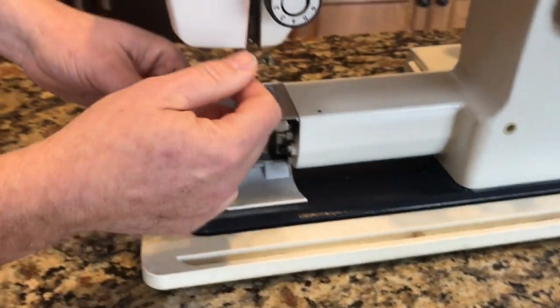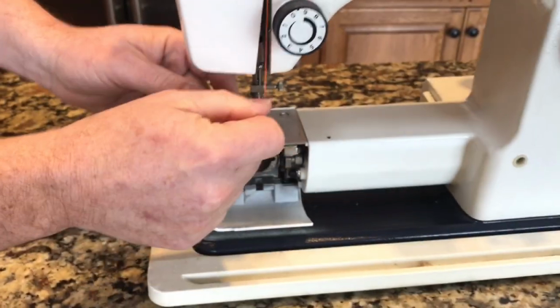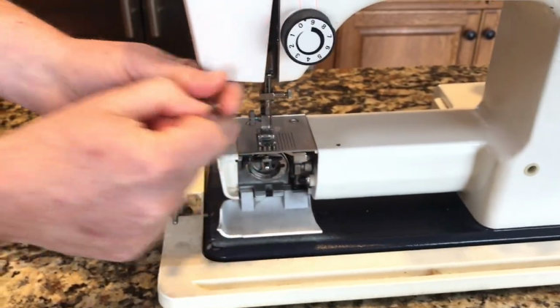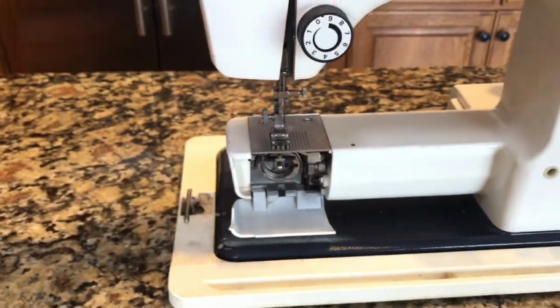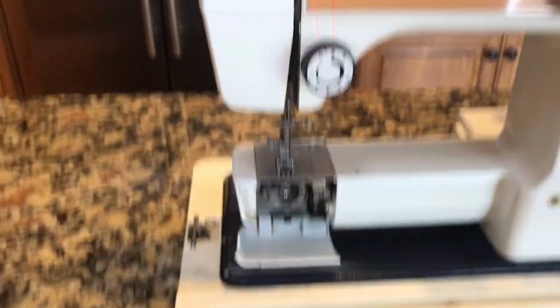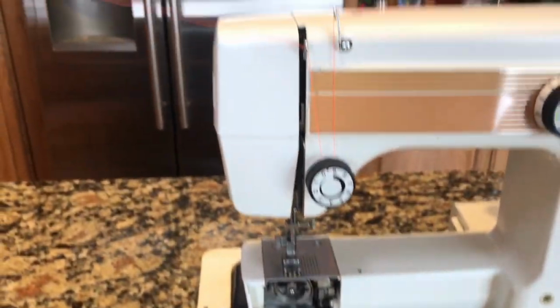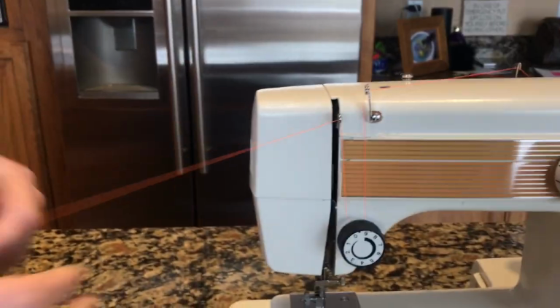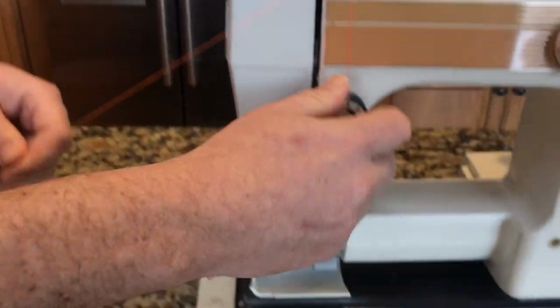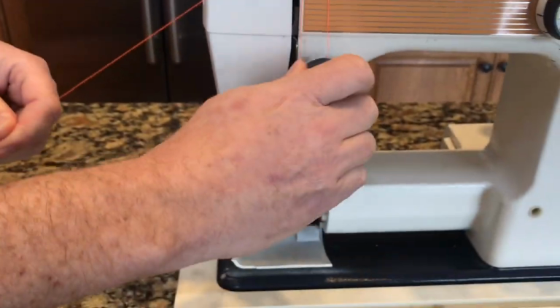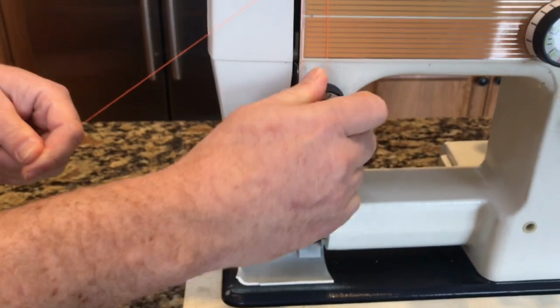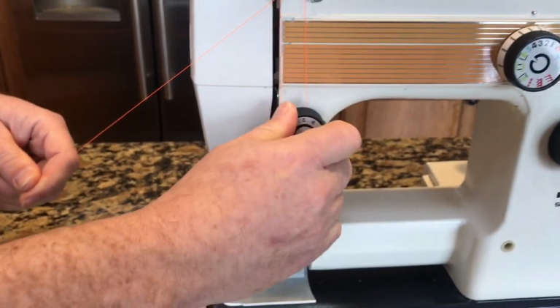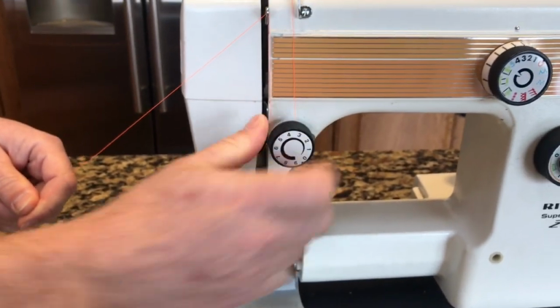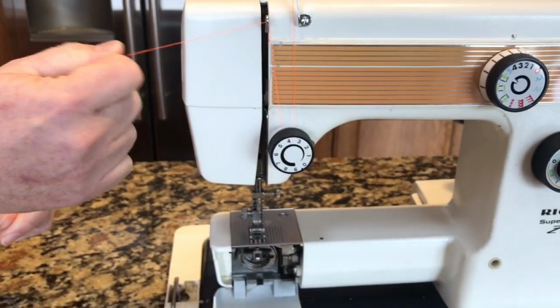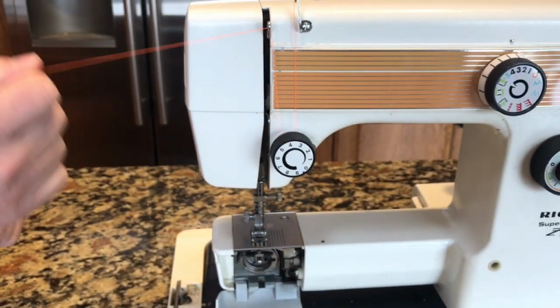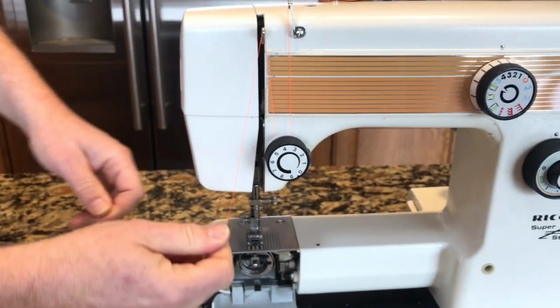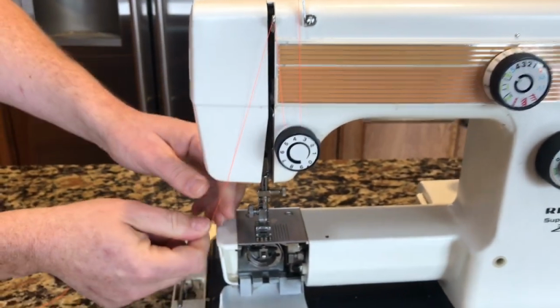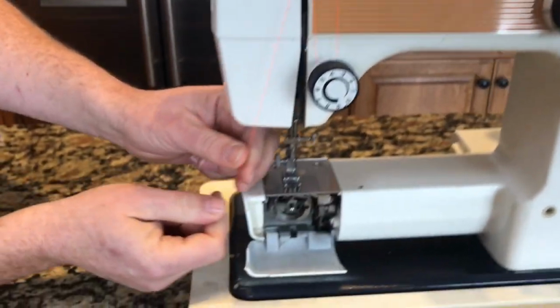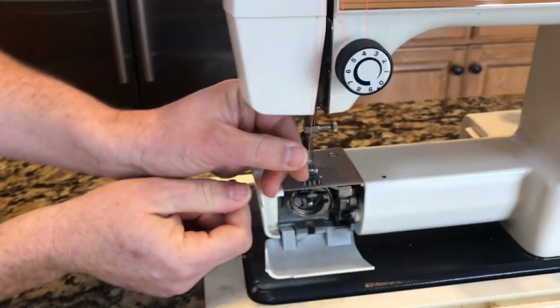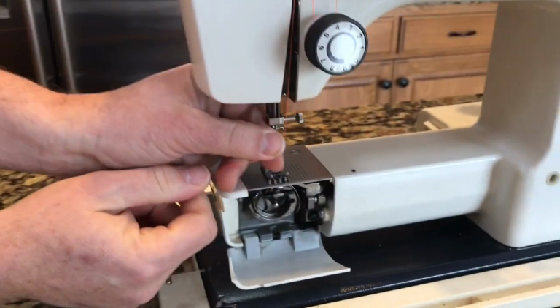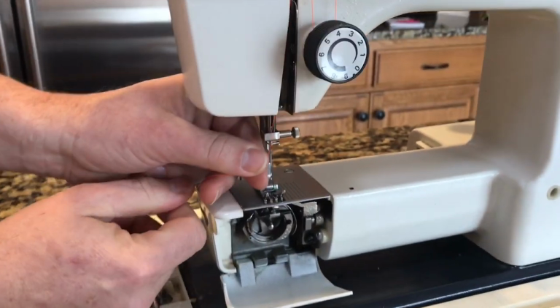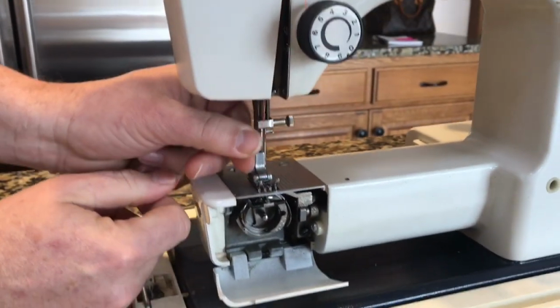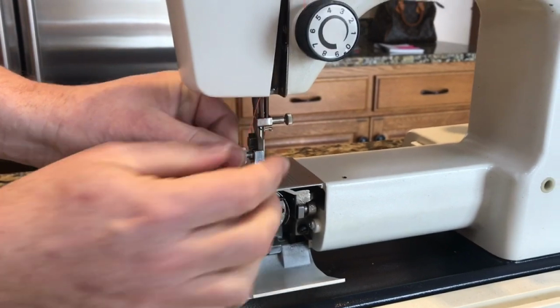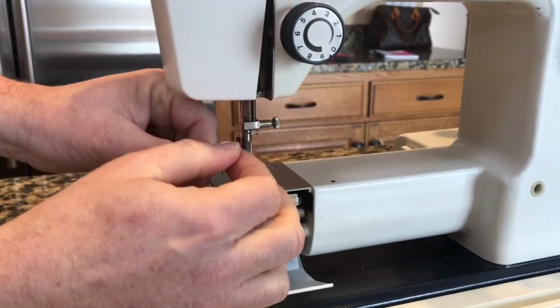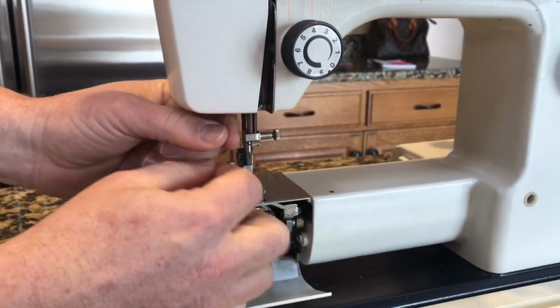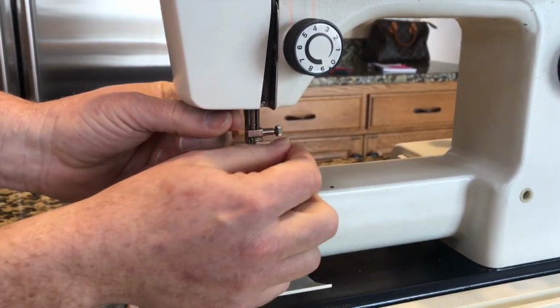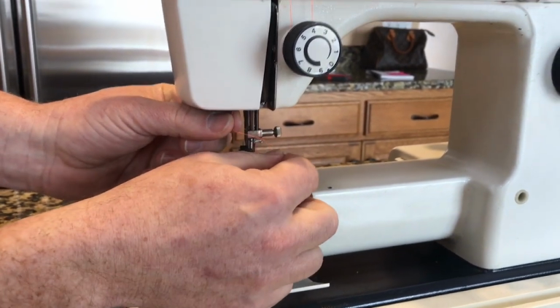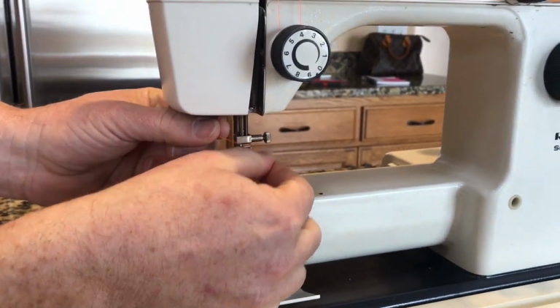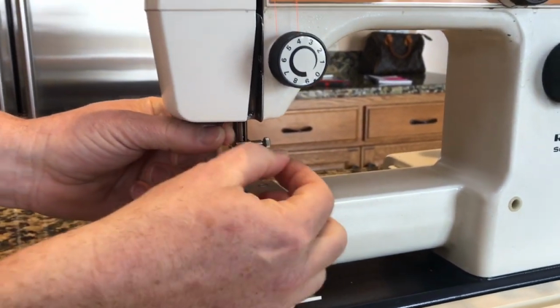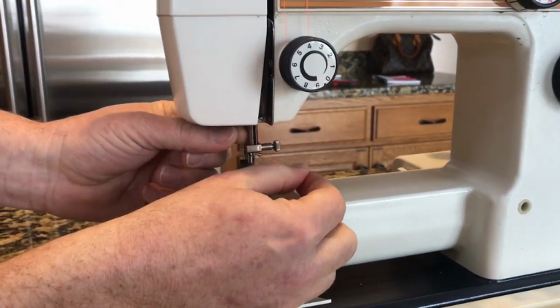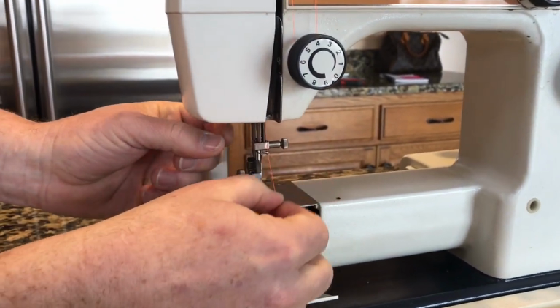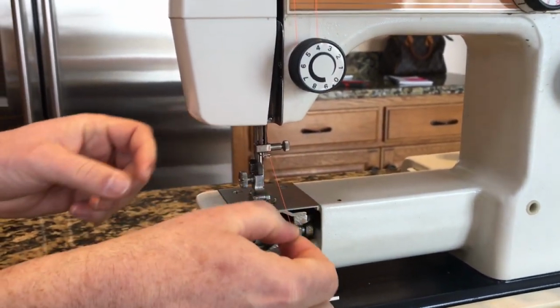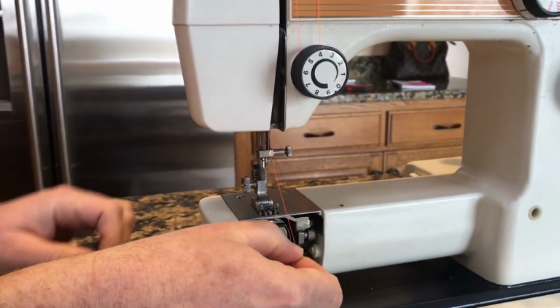Then you come down. Thread tension seems to be way too high — four is usually normal. Then you come down in here, go right around there. You see that little clip I went through?